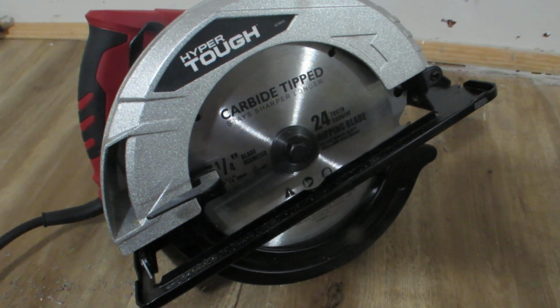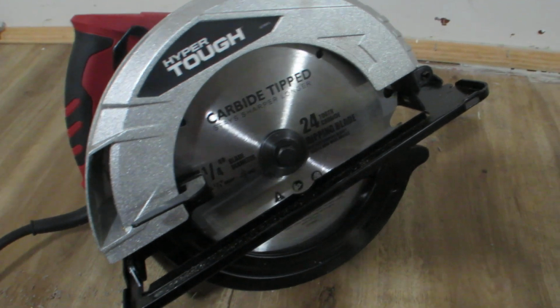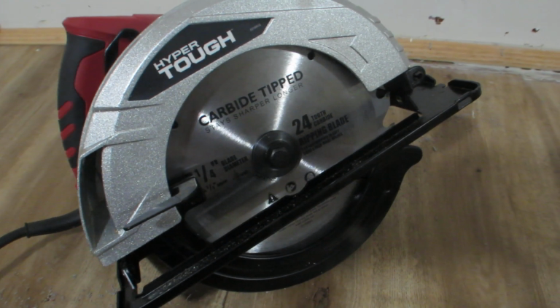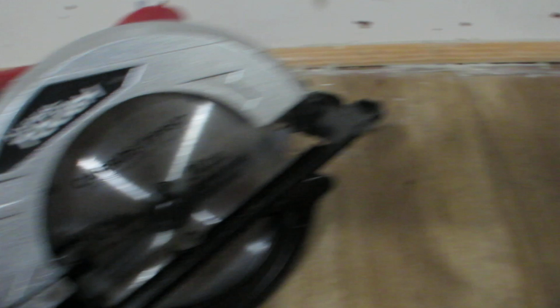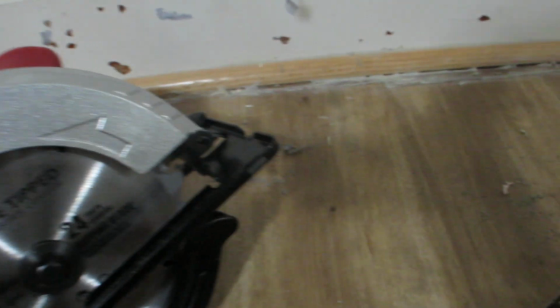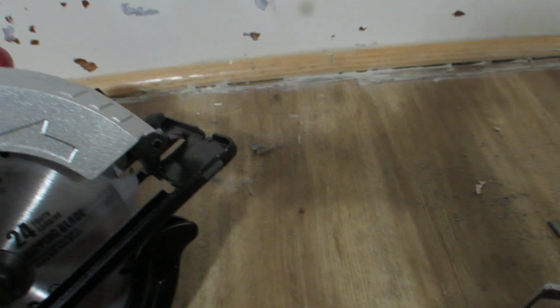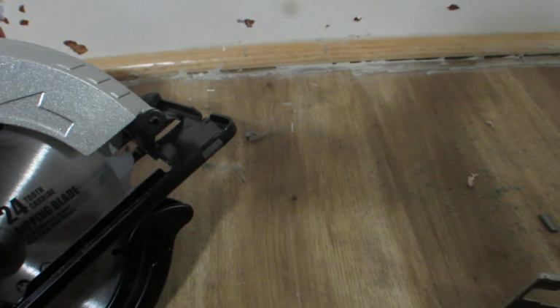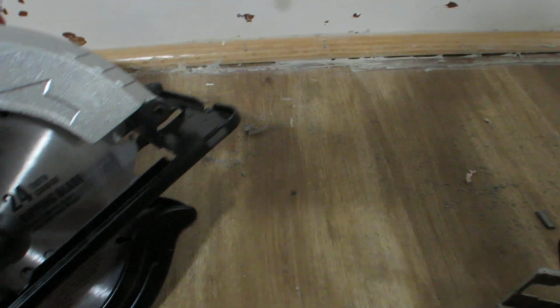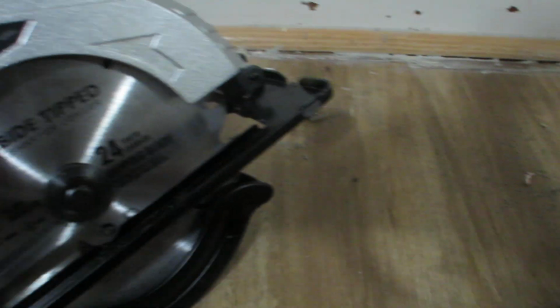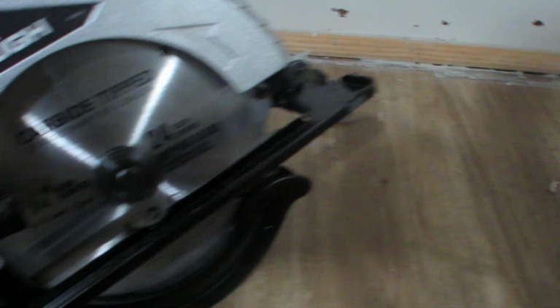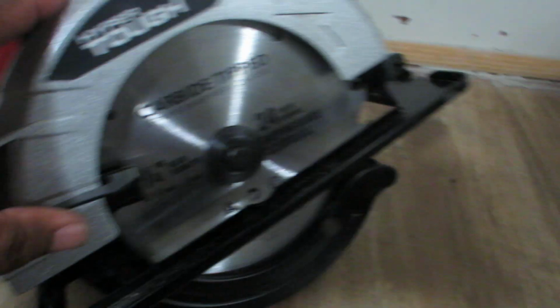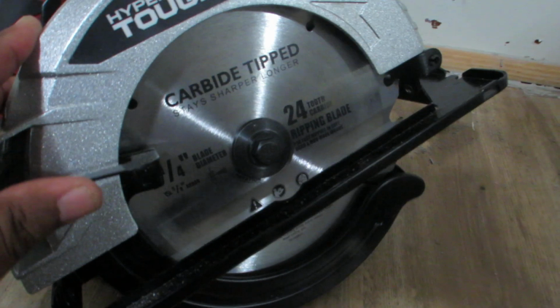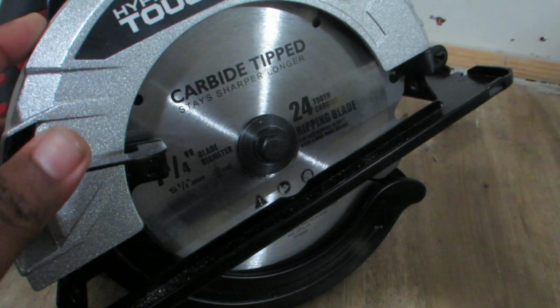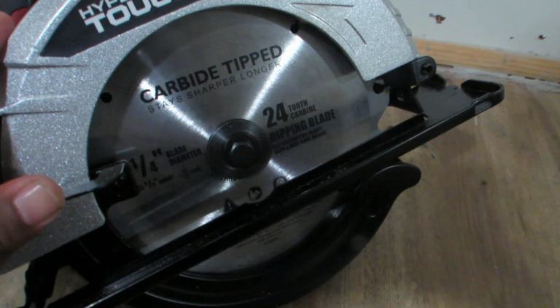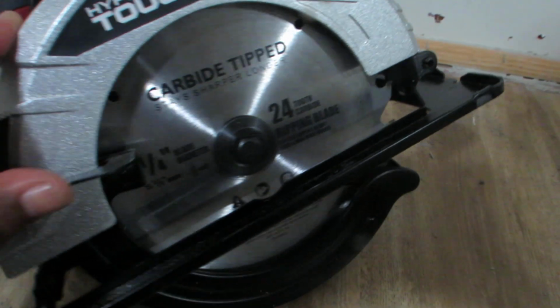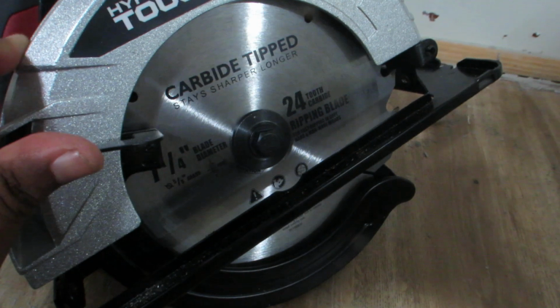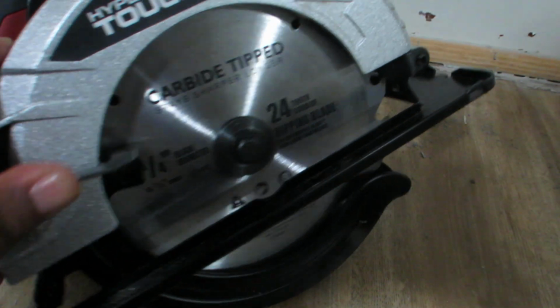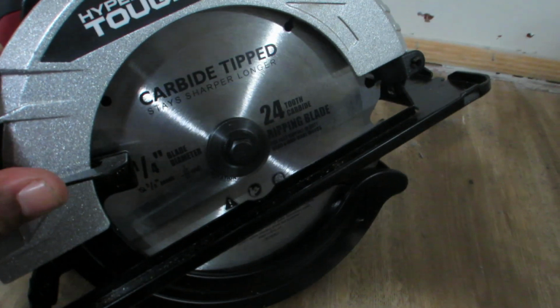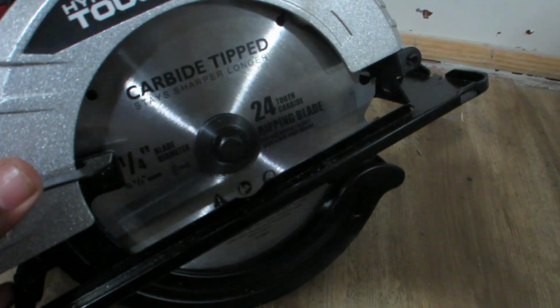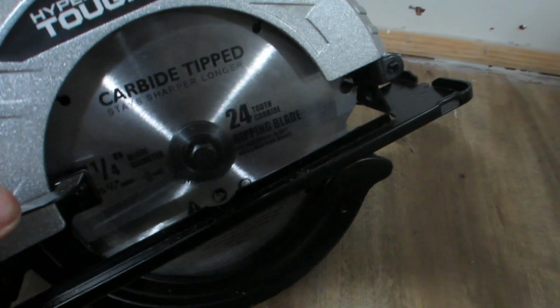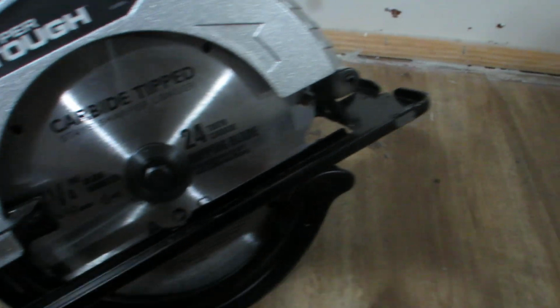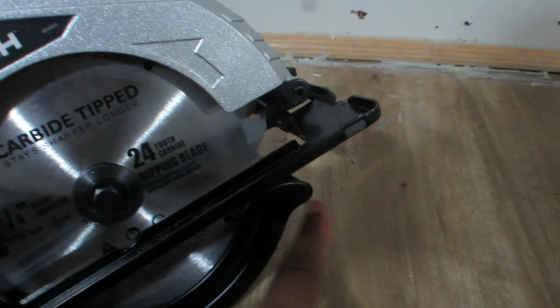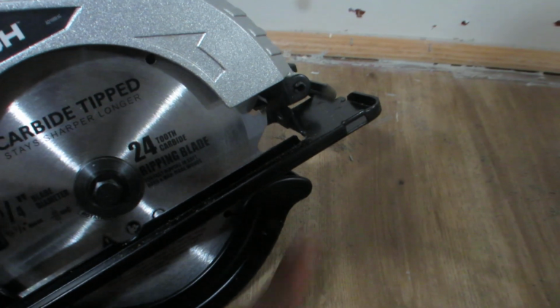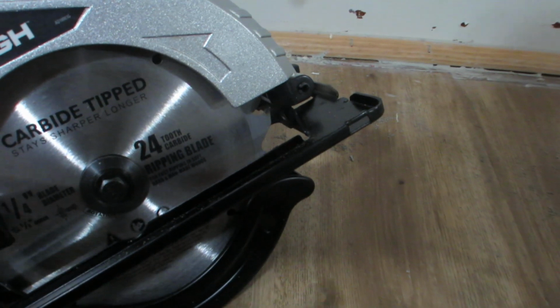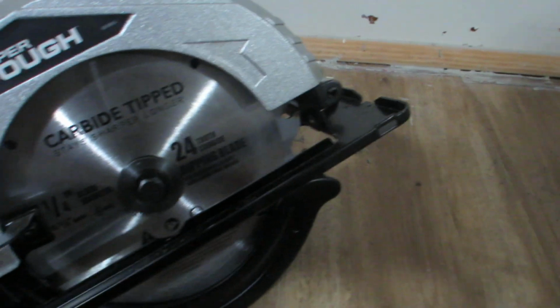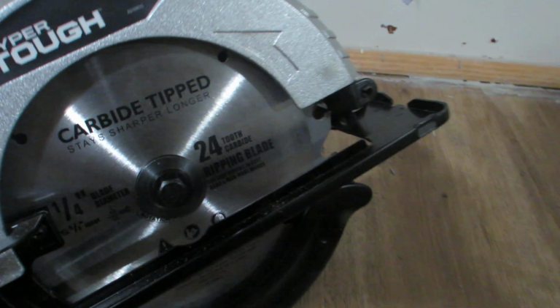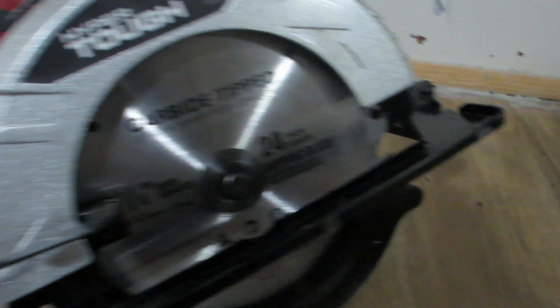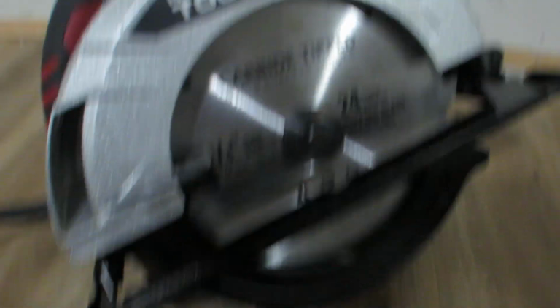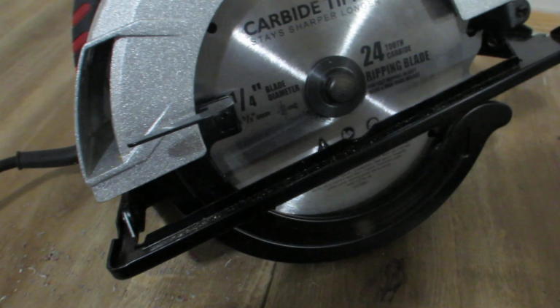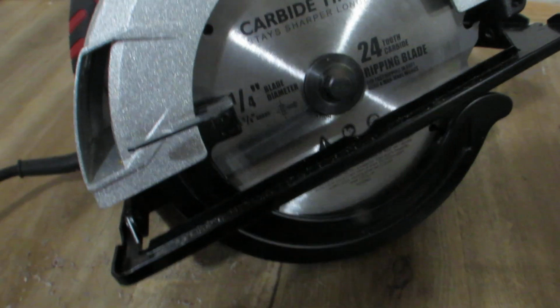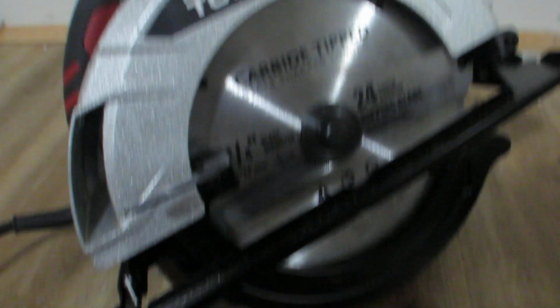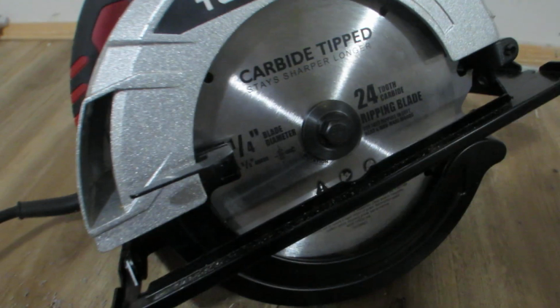When you operate, you can also change the angles — if you take a look up here, you can change the angle and pull this knob down. I don't want to show it right now because it's not fixed.